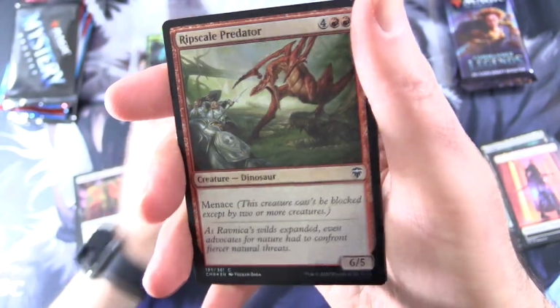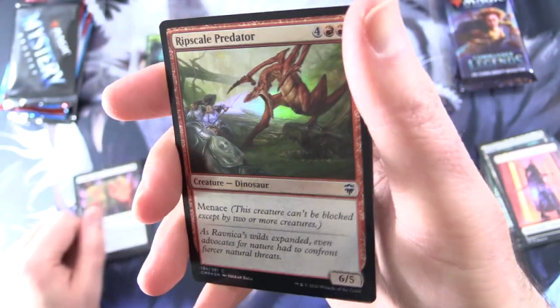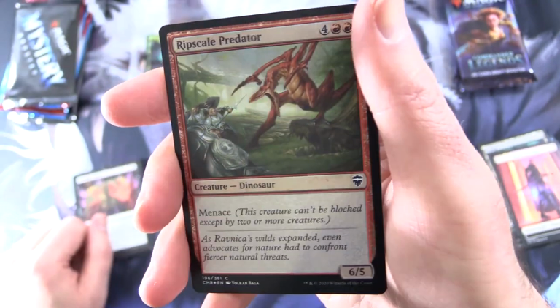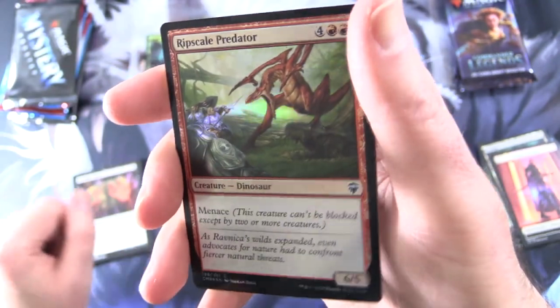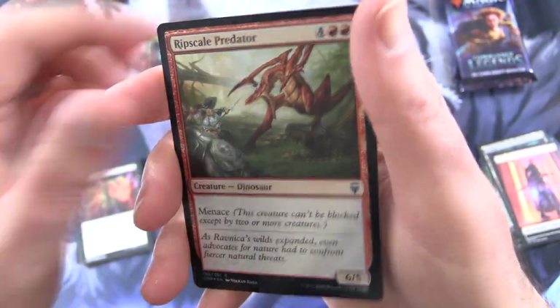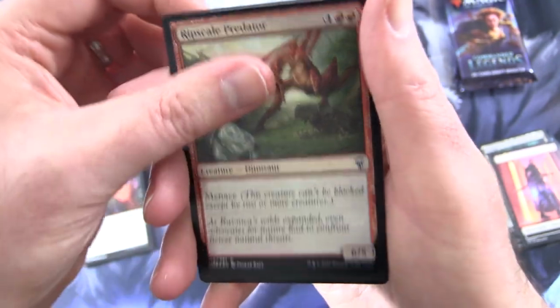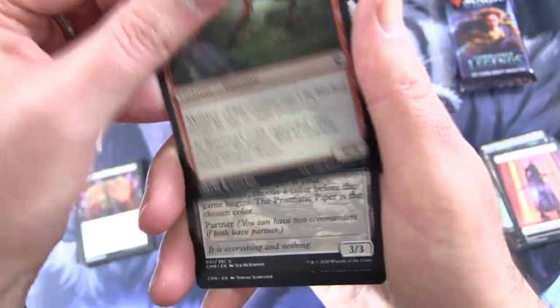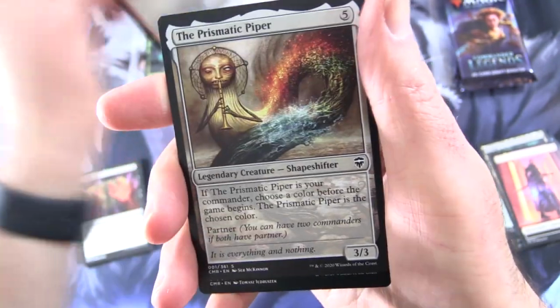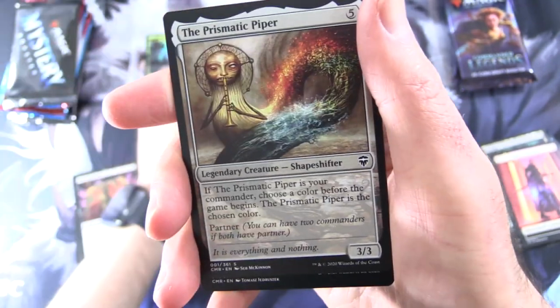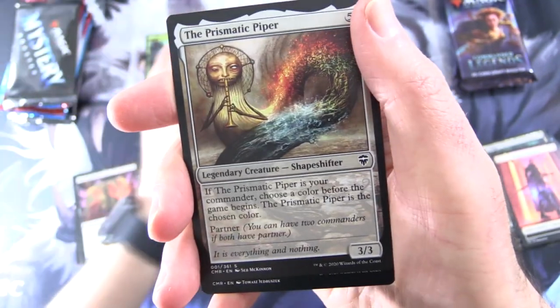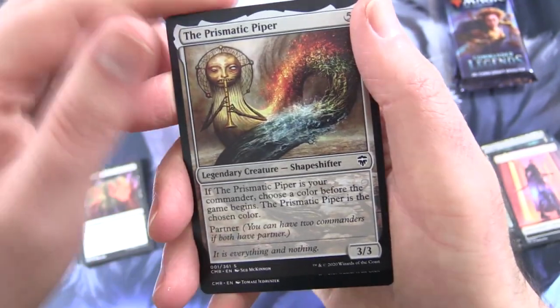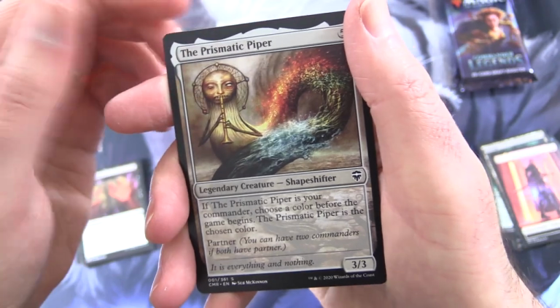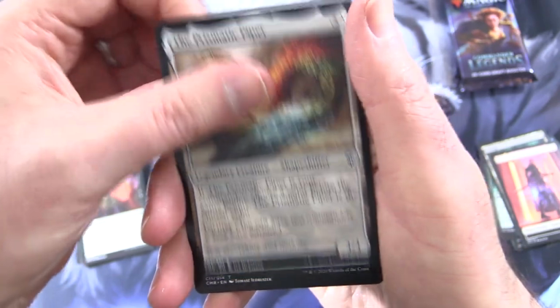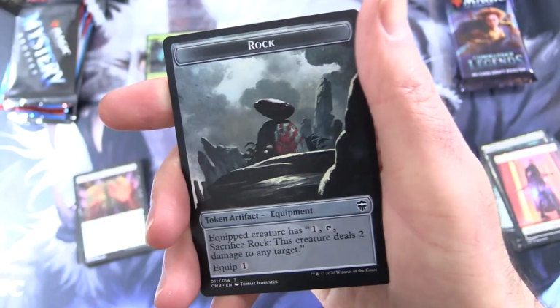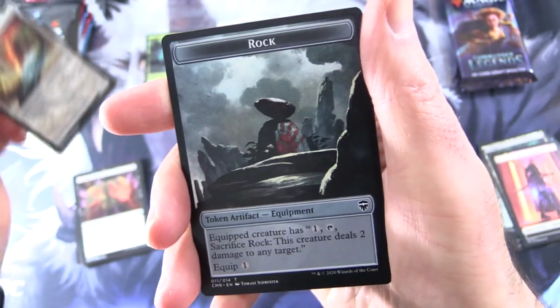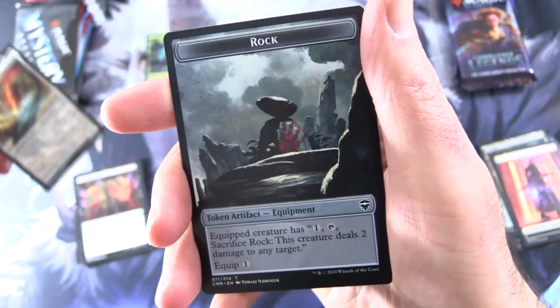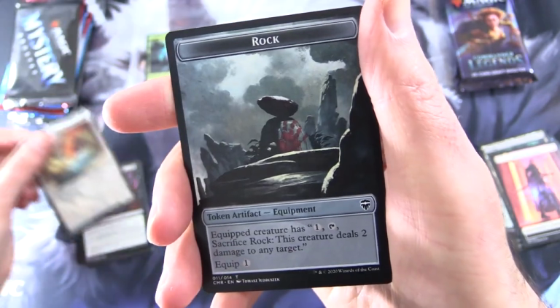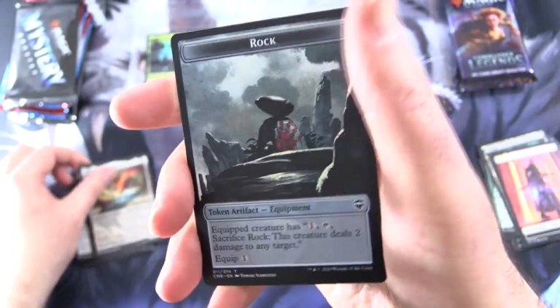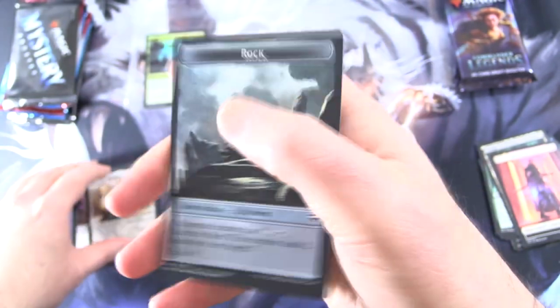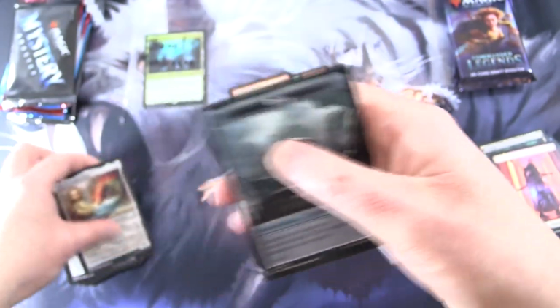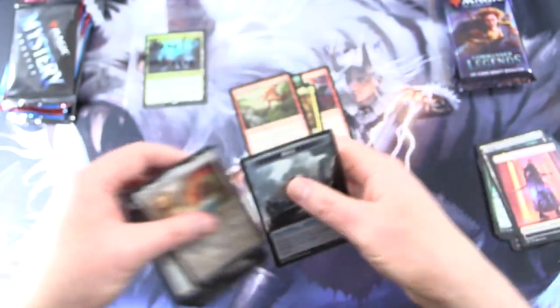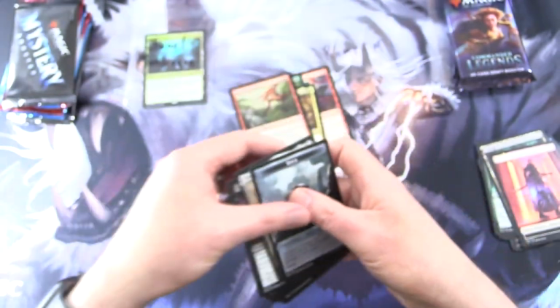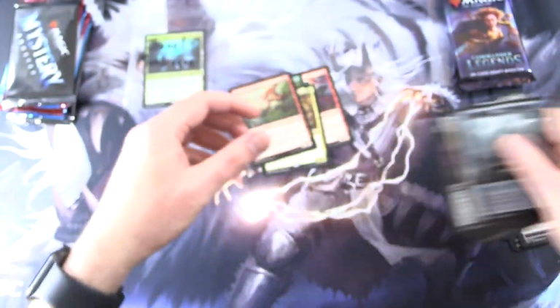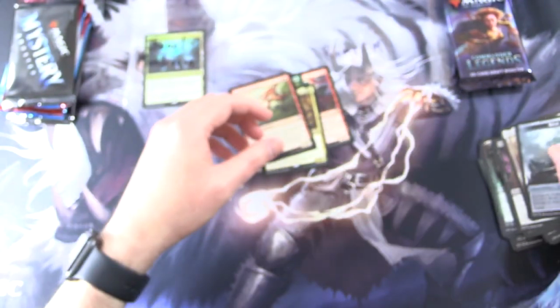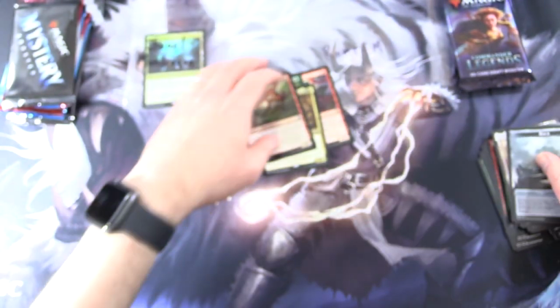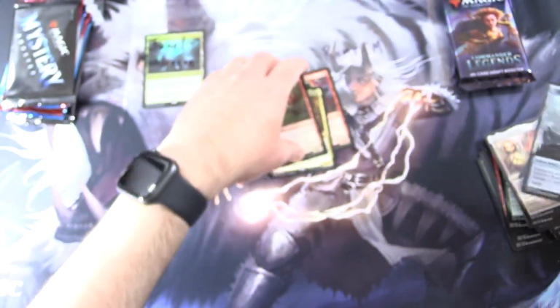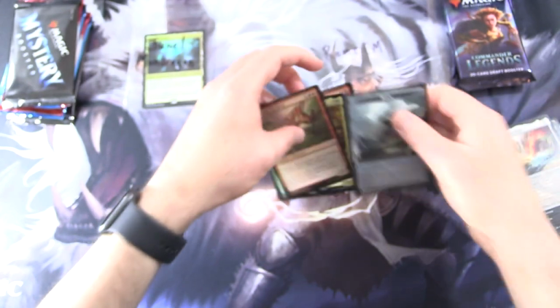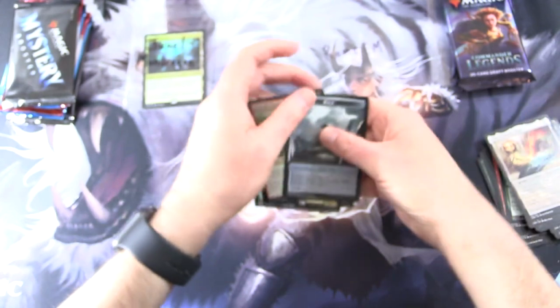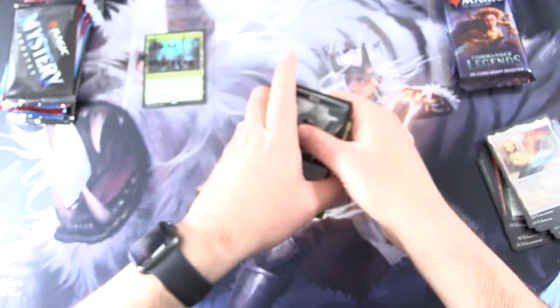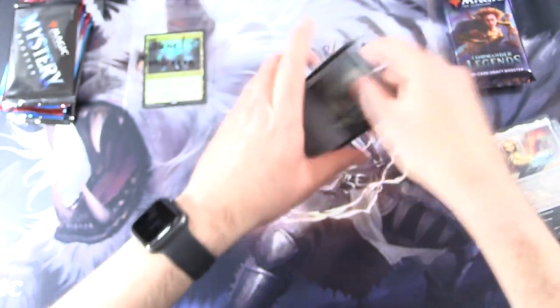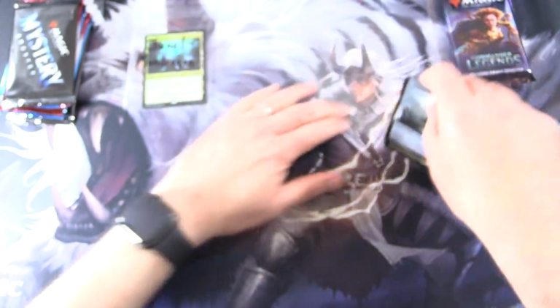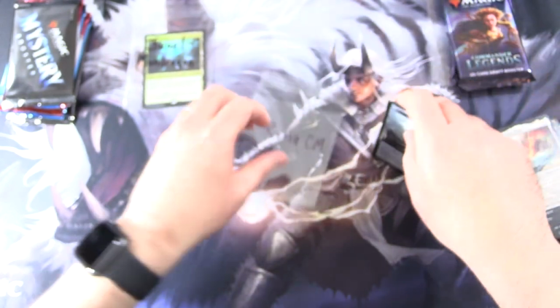We also get a foil Ripscale Predator, and the Prismatic Piper, and a Rock token. Let's throw in the Rock as well — that's just hilarious.